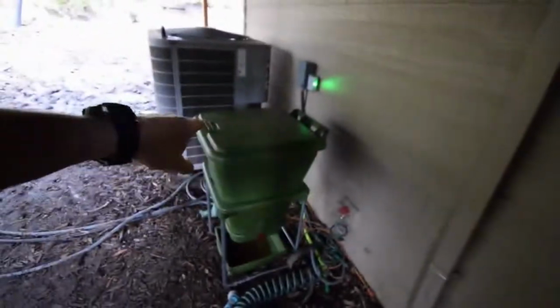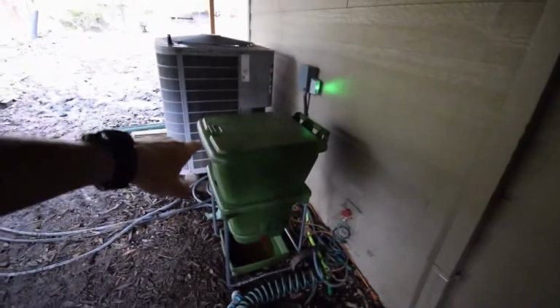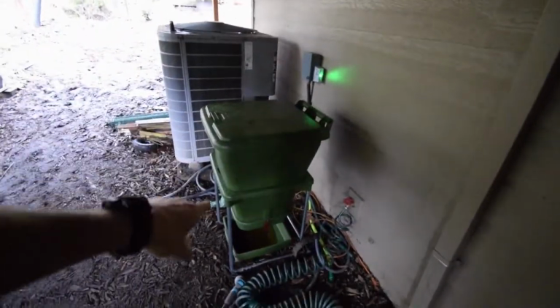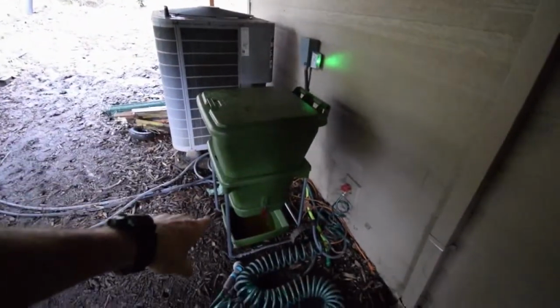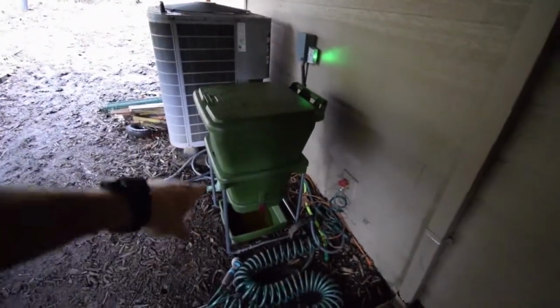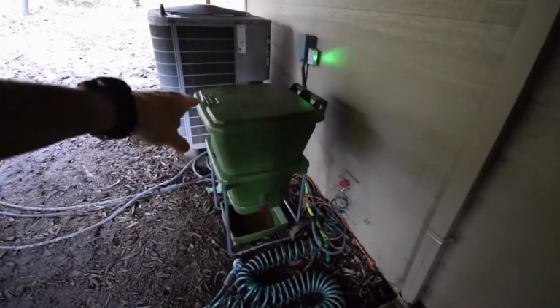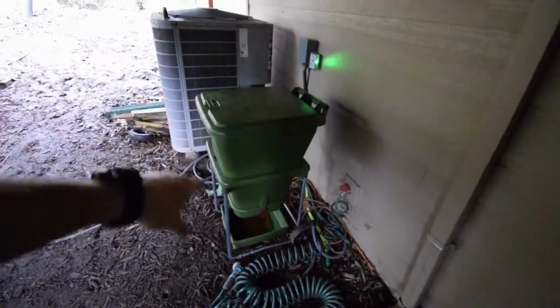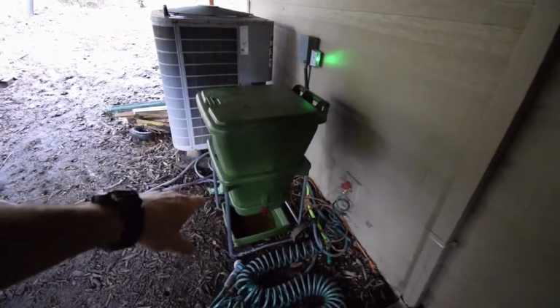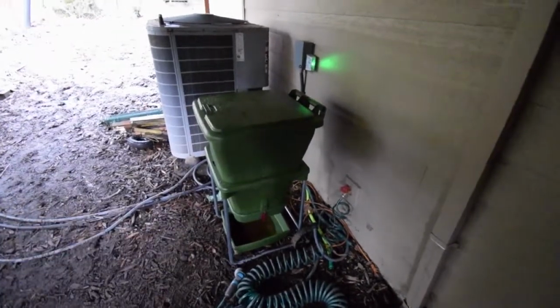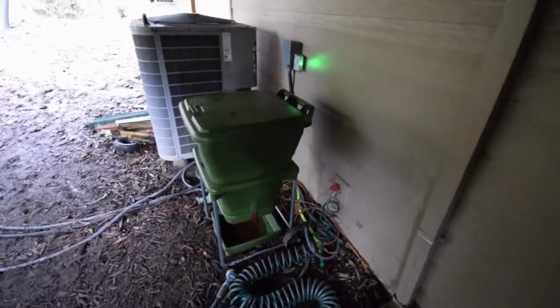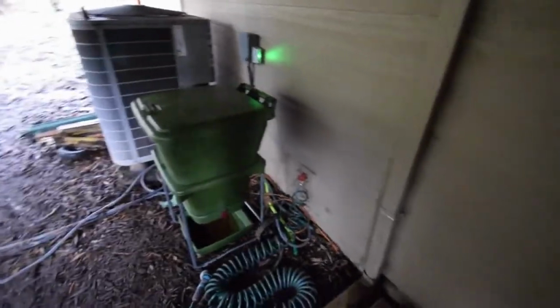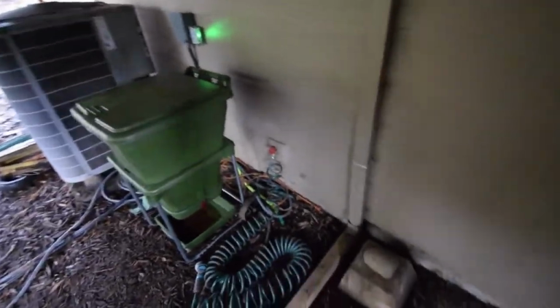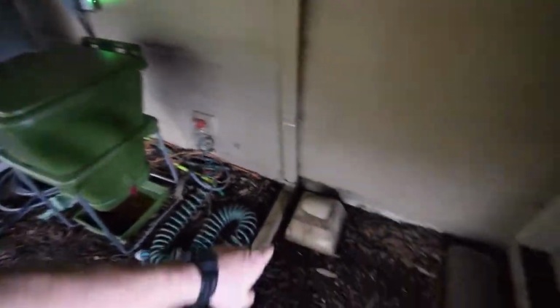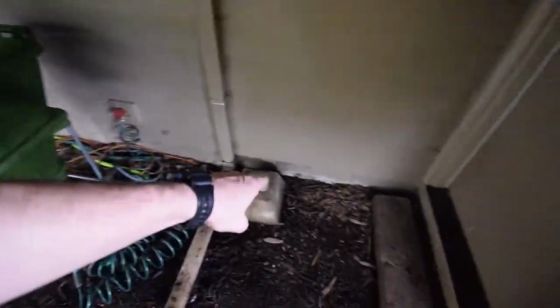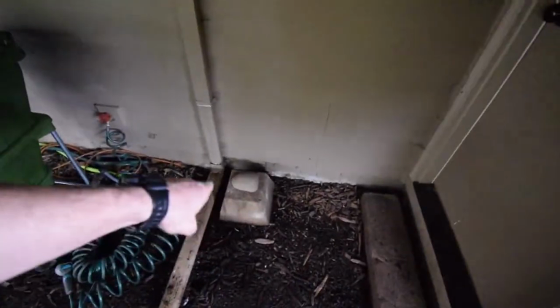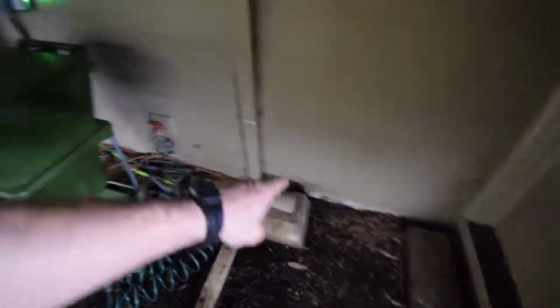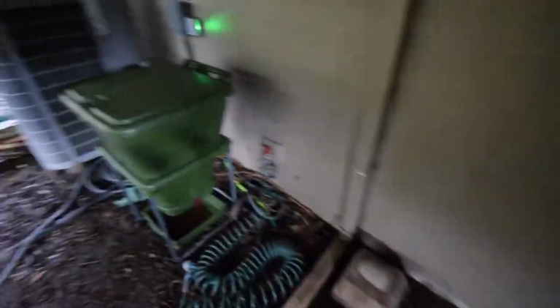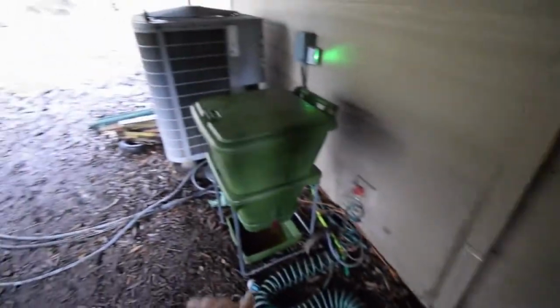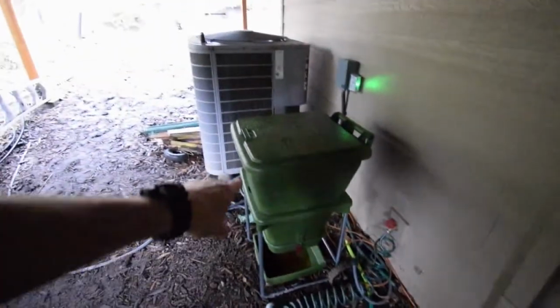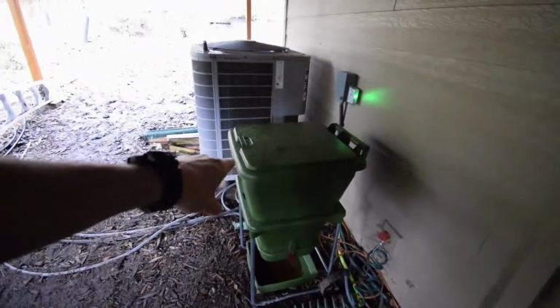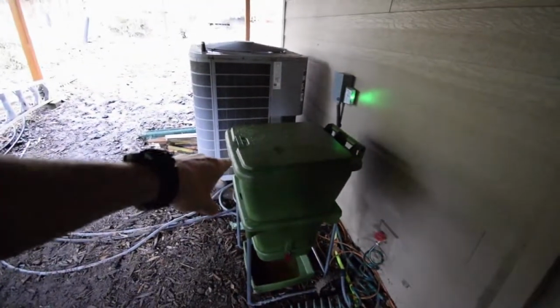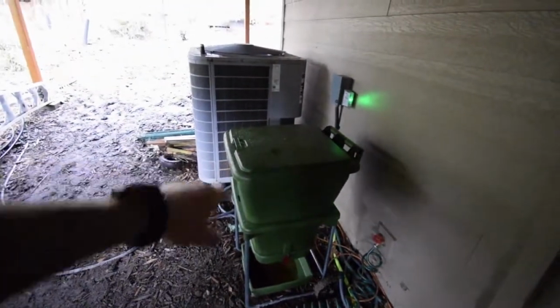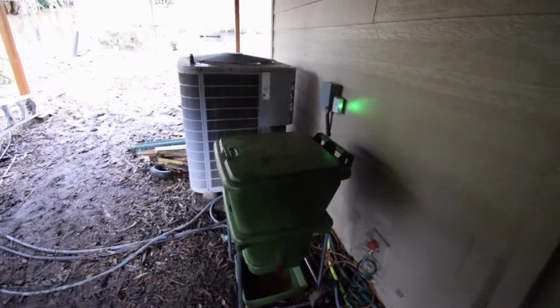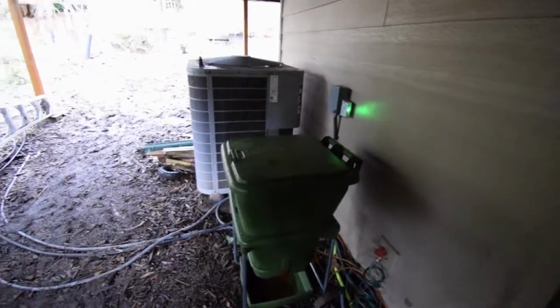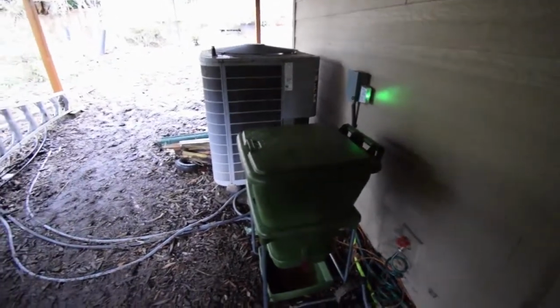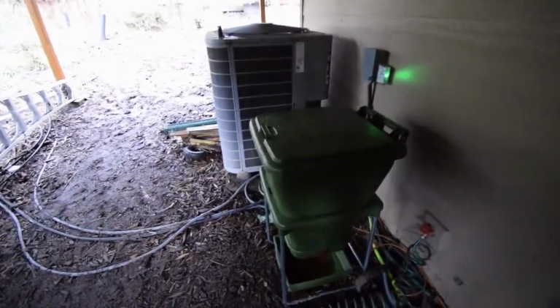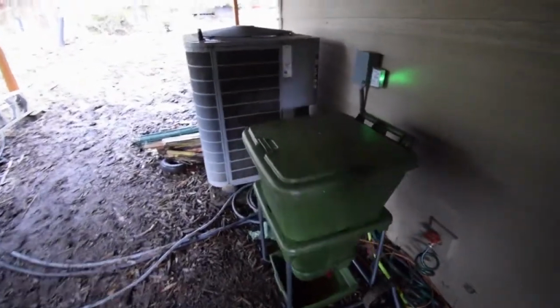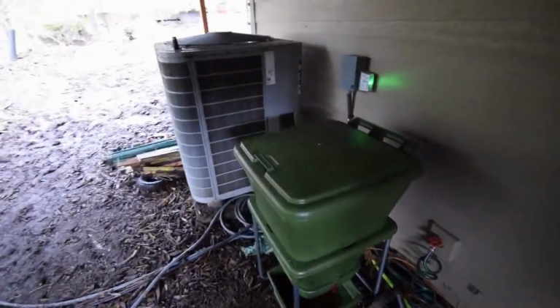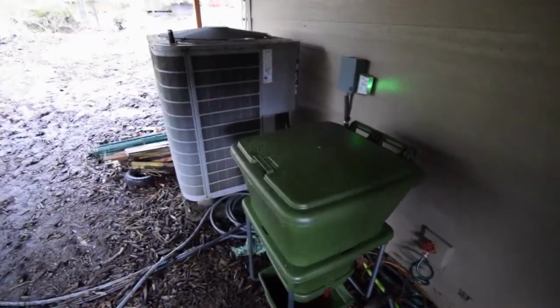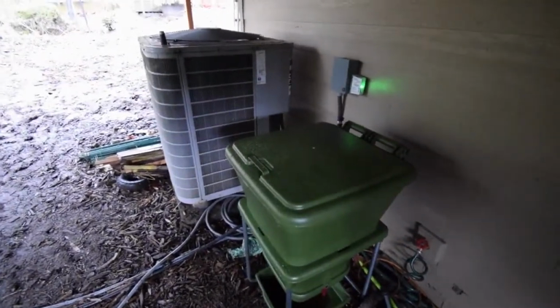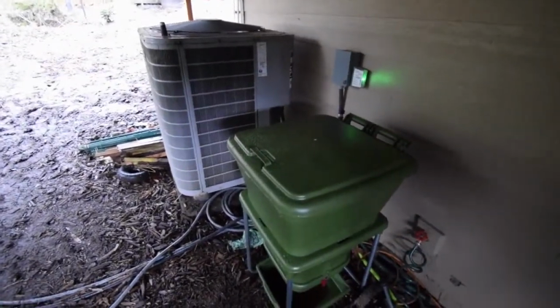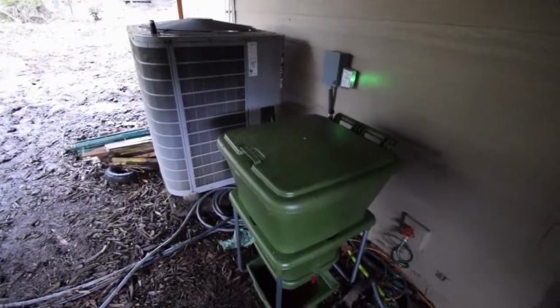As you remember in some of my older videos, I had the Worm 360 bin that used to sit right there. But this is the new Hungry Bin — this is kind of like an industrial worm bin.